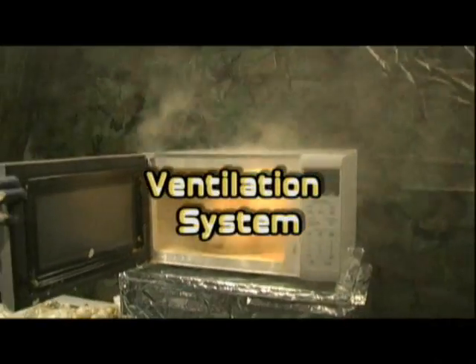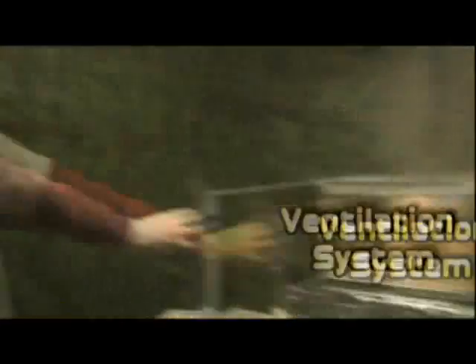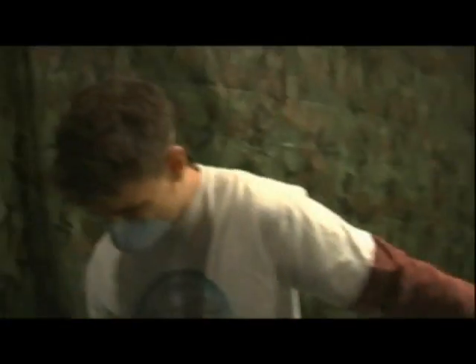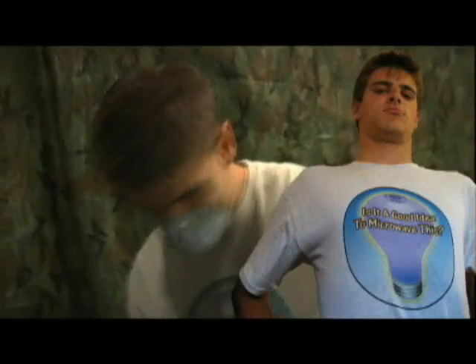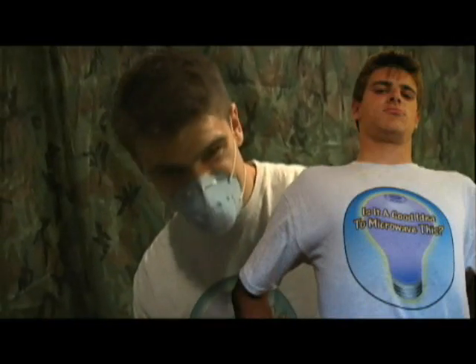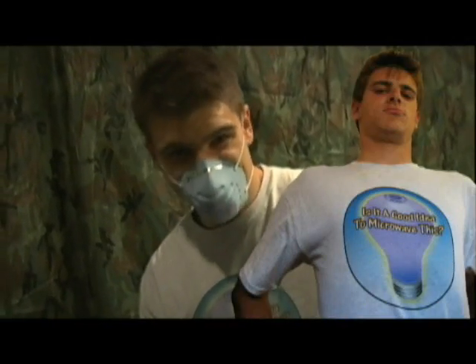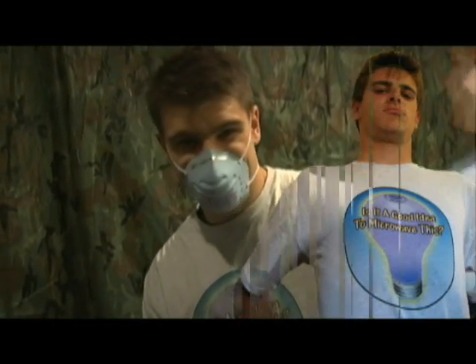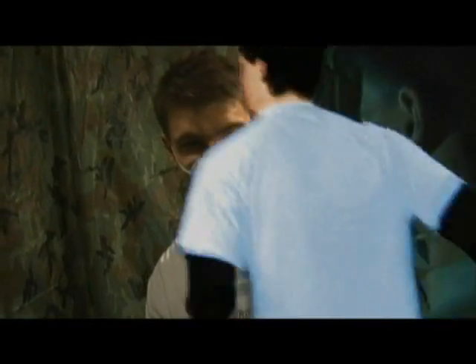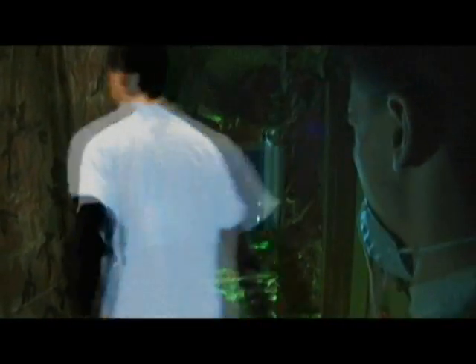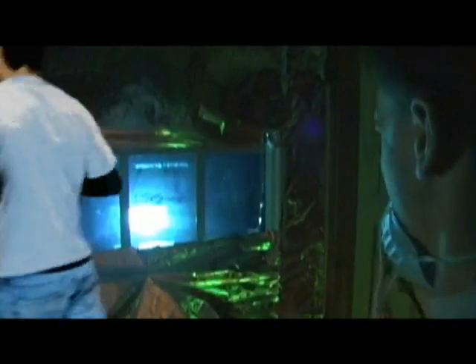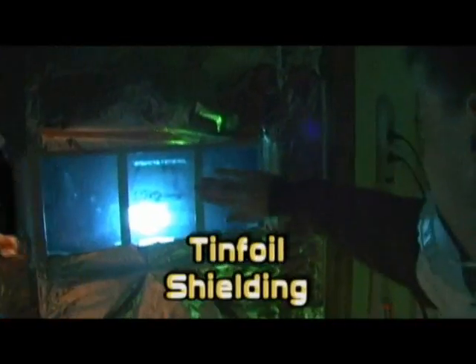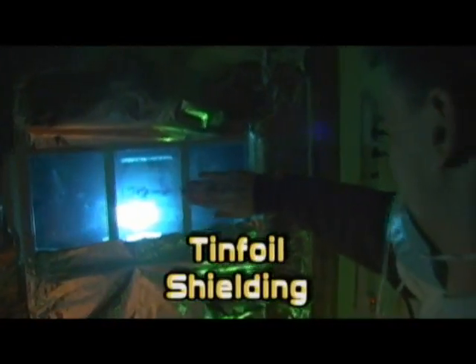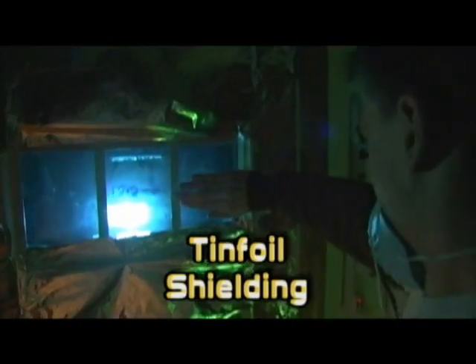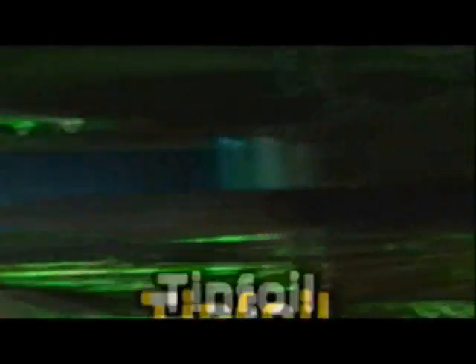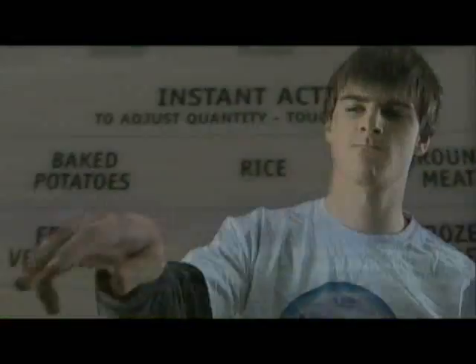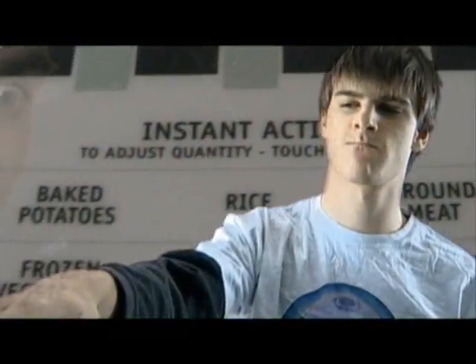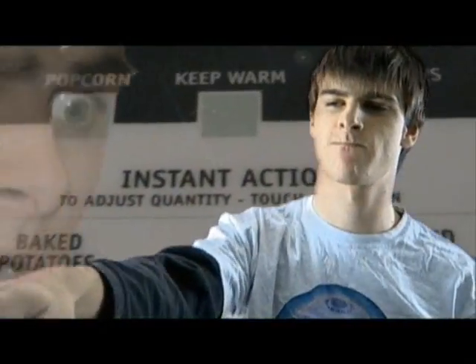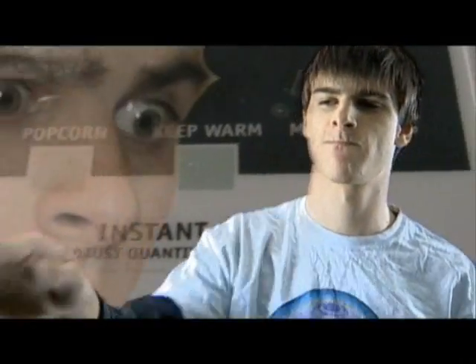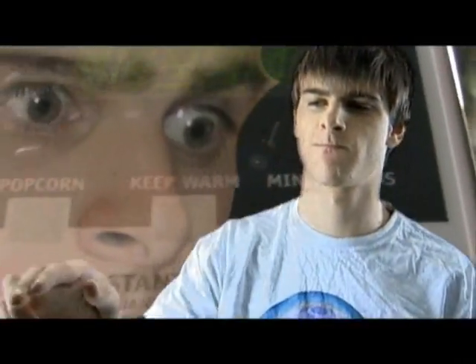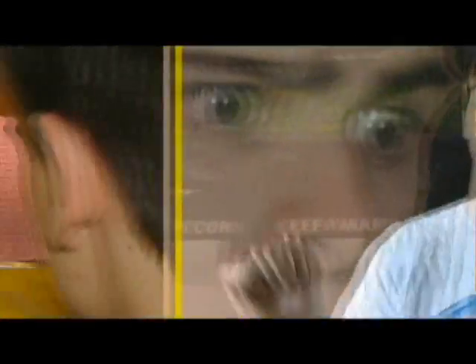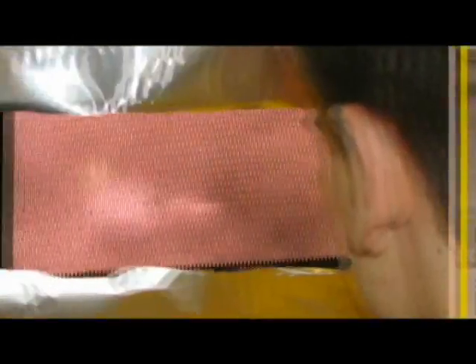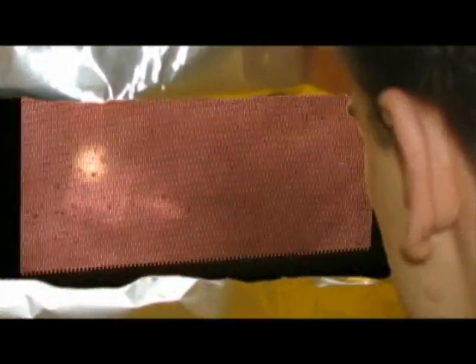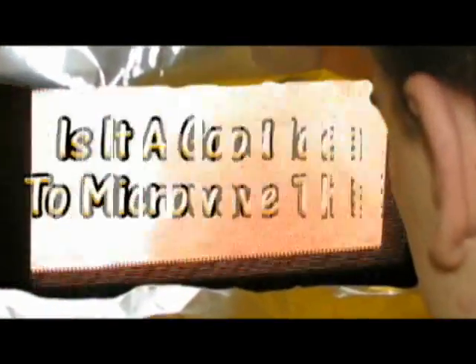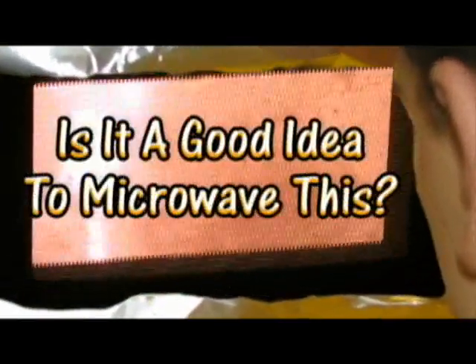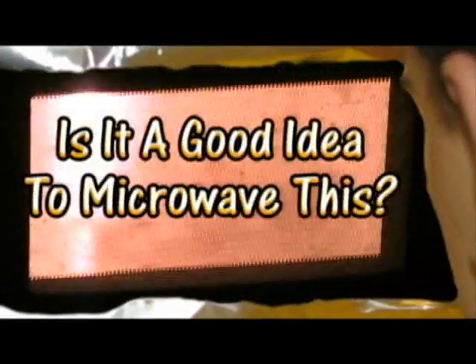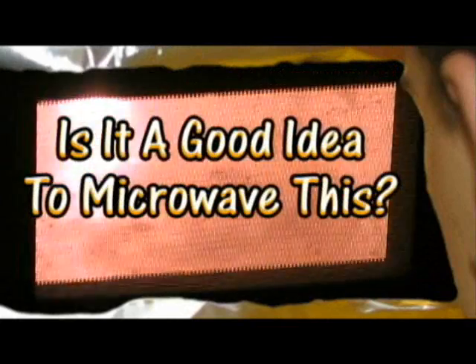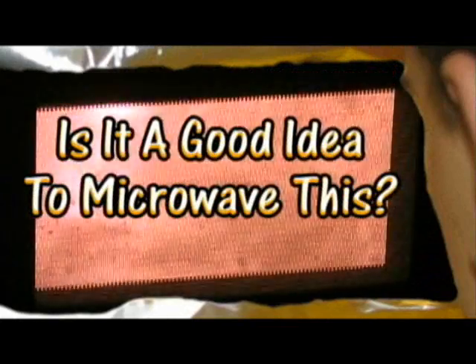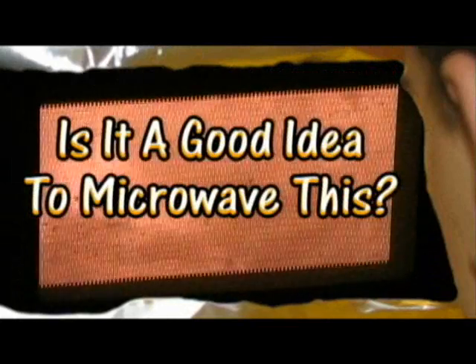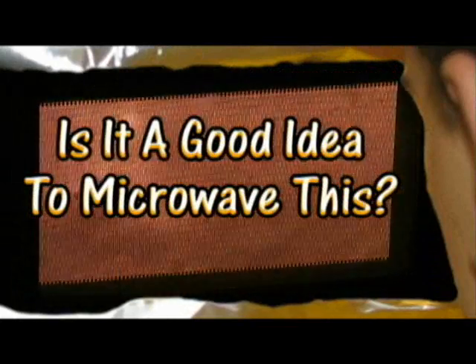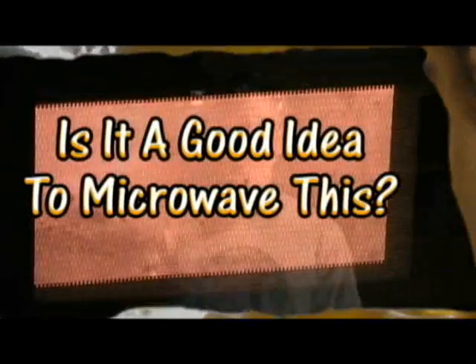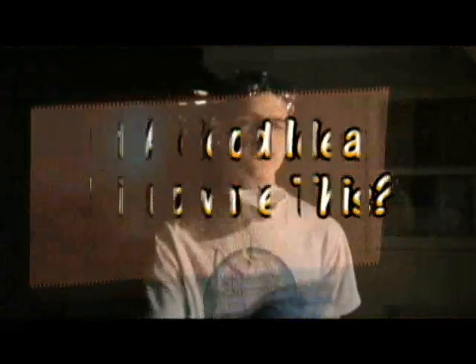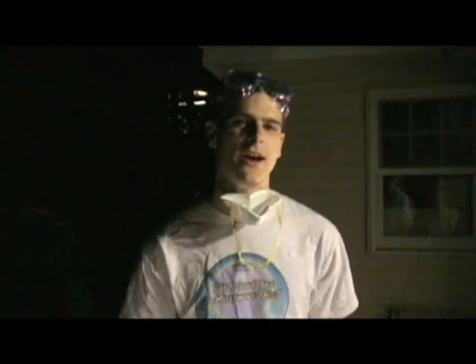That's a lot of smoke. The masks — they do nothing. We also hide behind a big tin foil shield. Nobody likes the masks. Is it a good idea? Absolutely. Is it a good idea to microwave this? Let's find out.